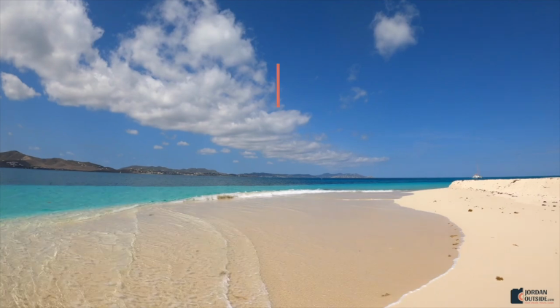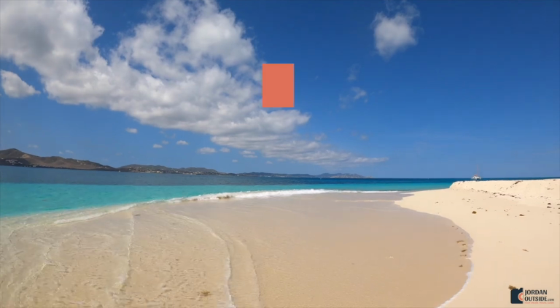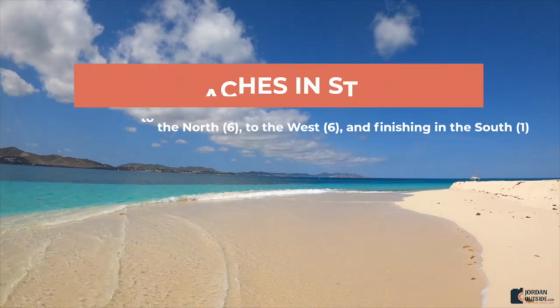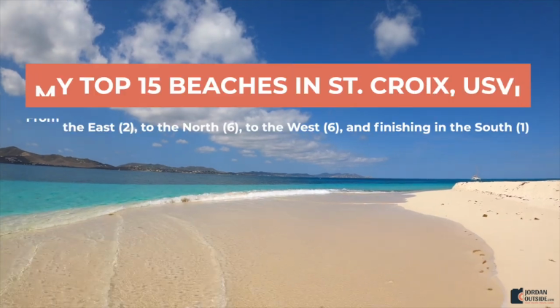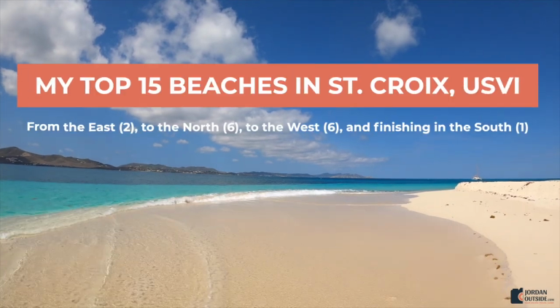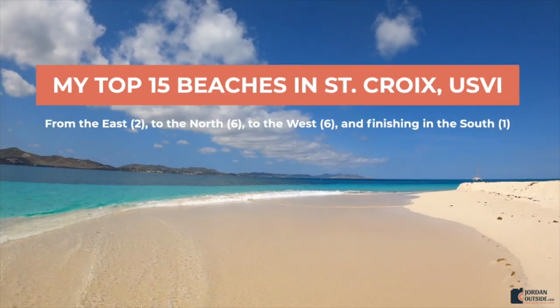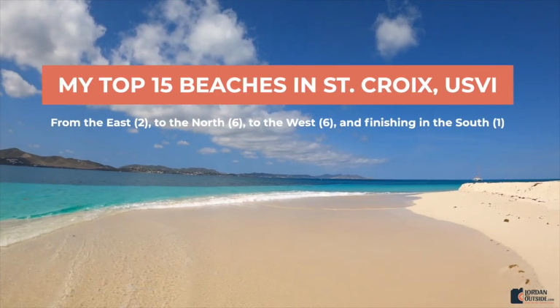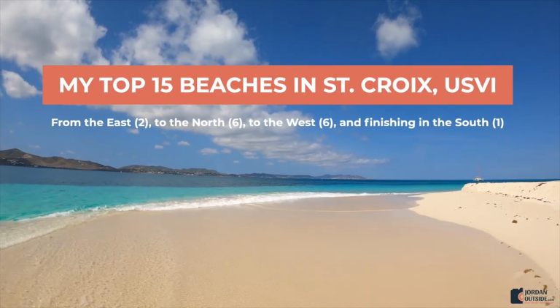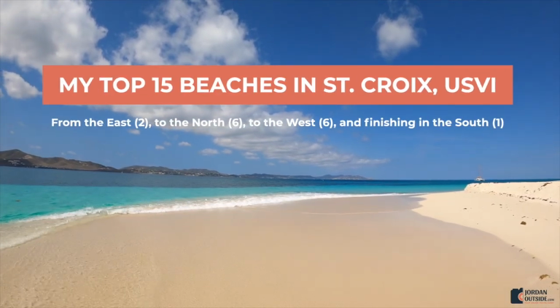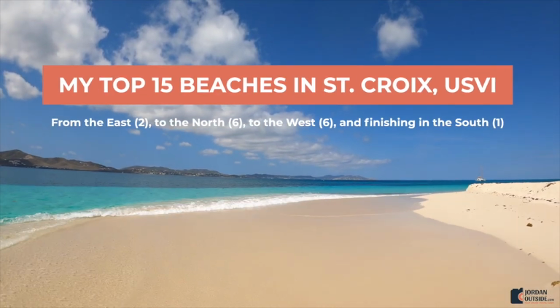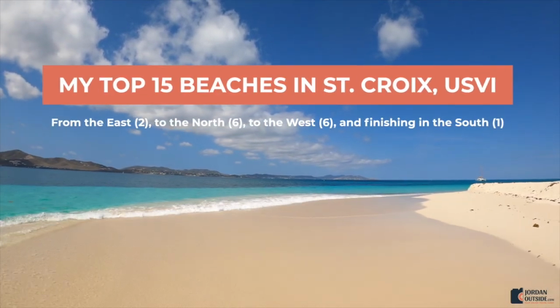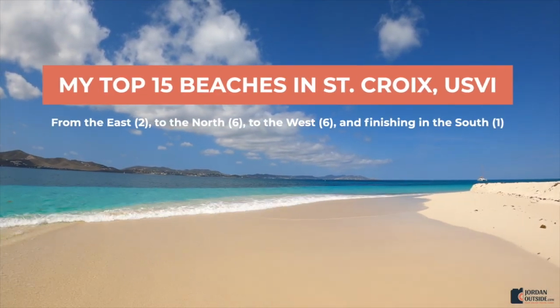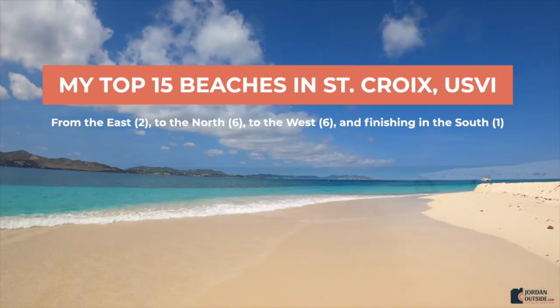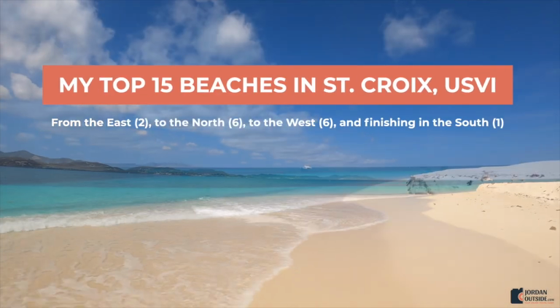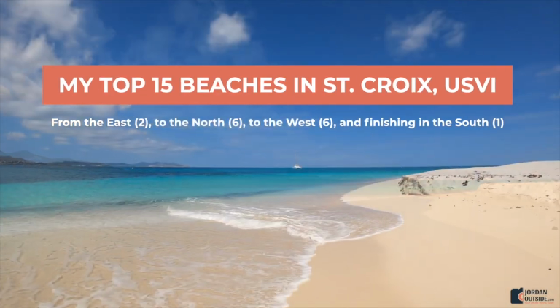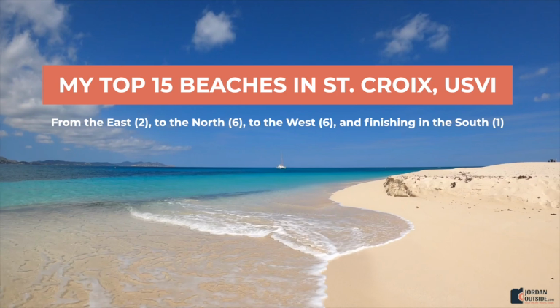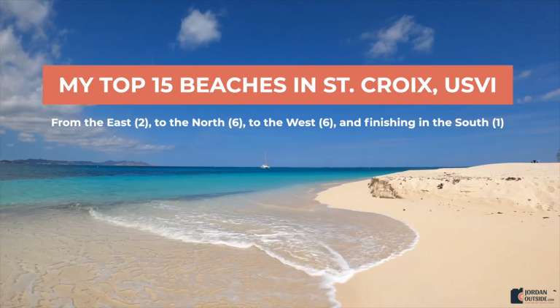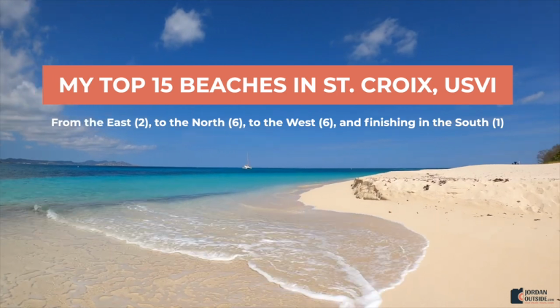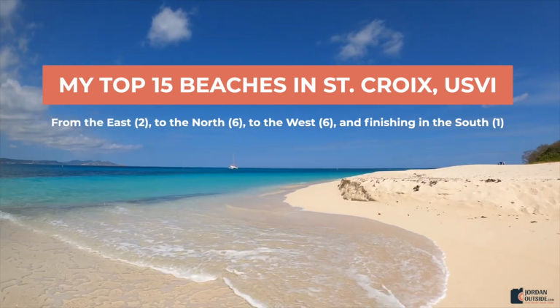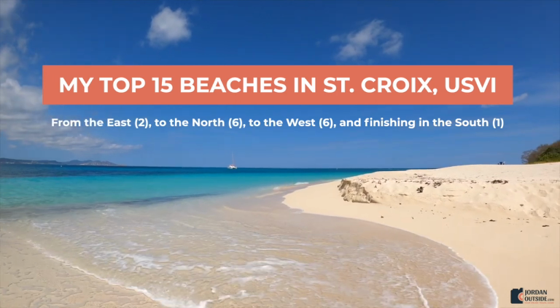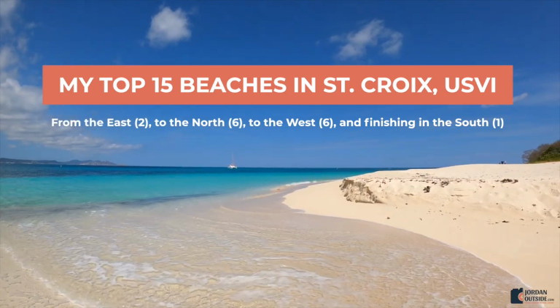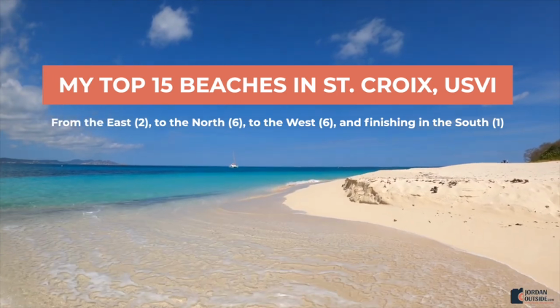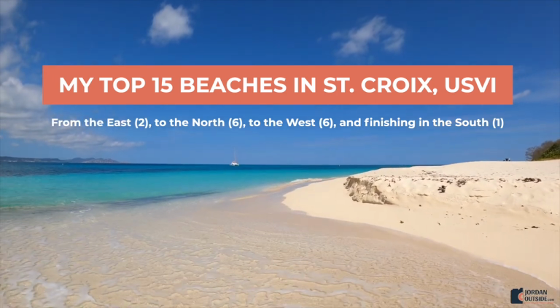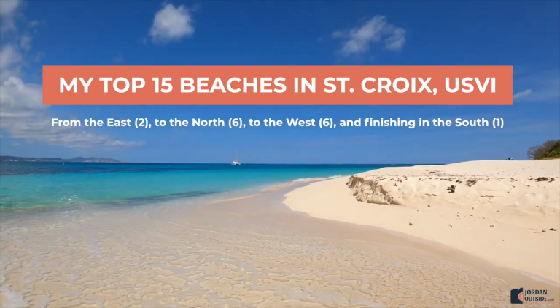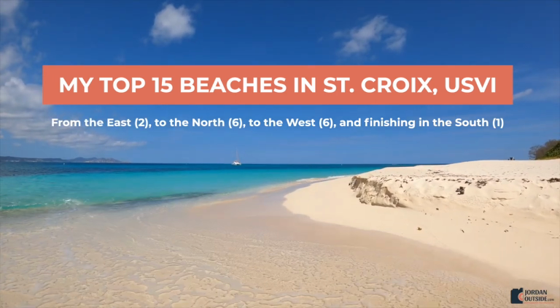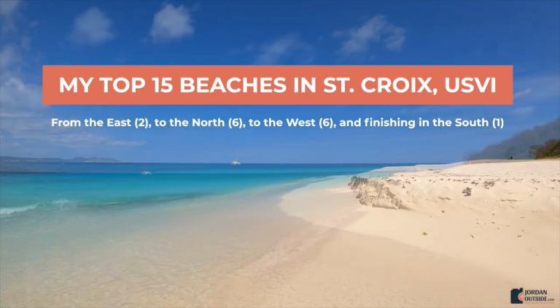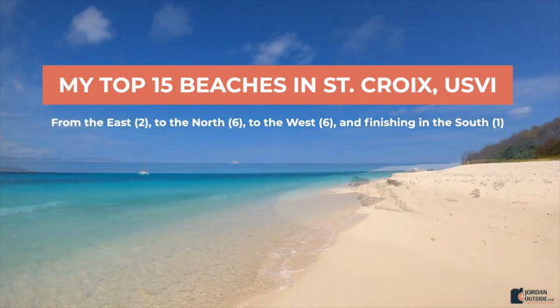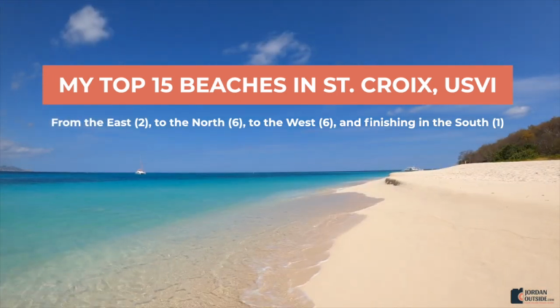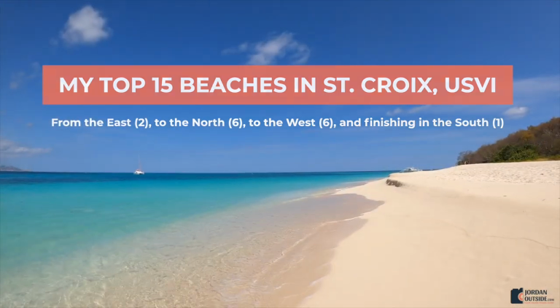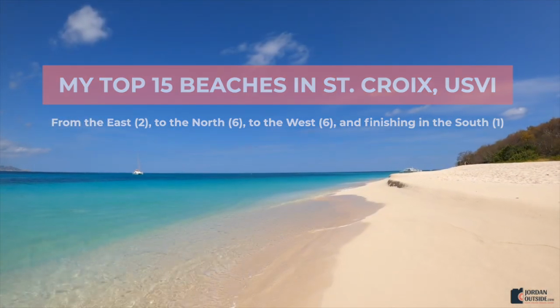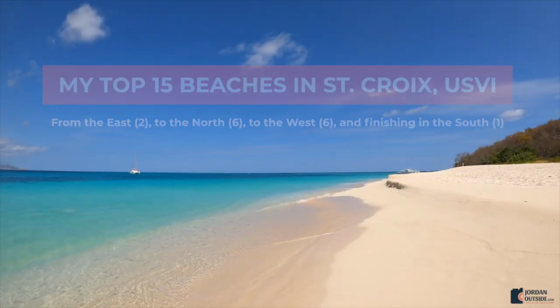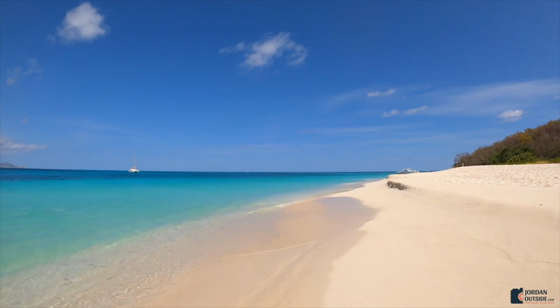Our trip to St. Croix was amazing and these are my top 15 beaches when you're visiting St. Croix. I'm going to take you from the east side of St. Croix up to the north, then to the west, and finish off in the south.